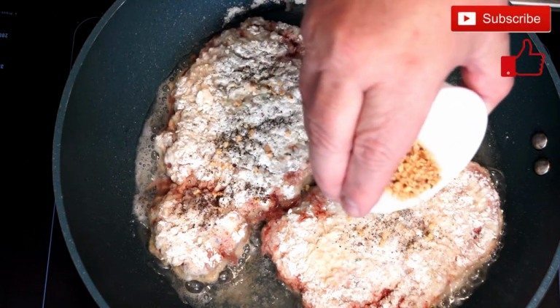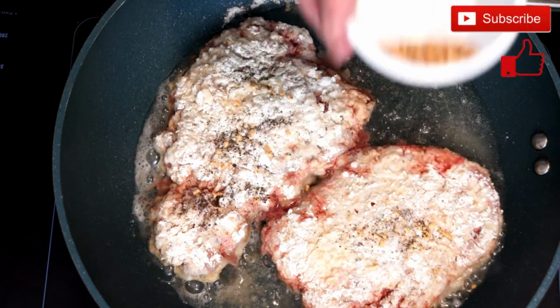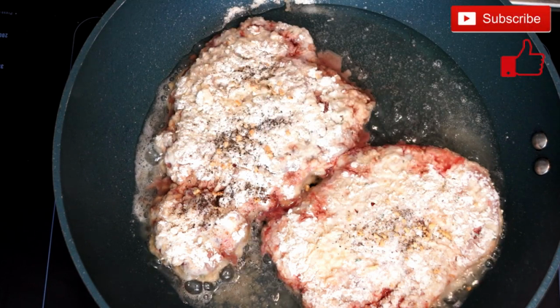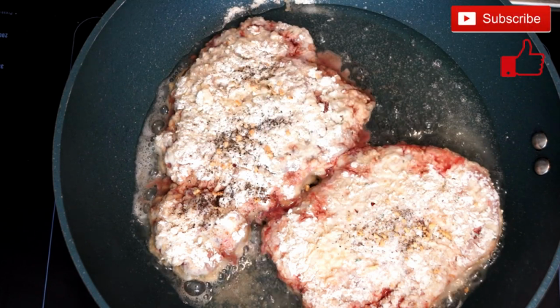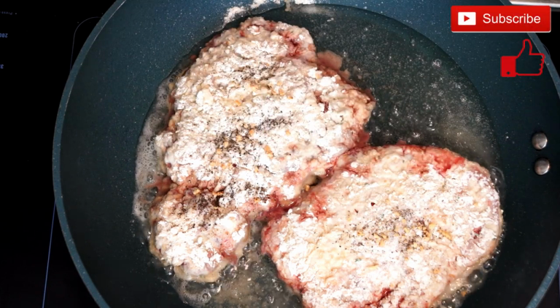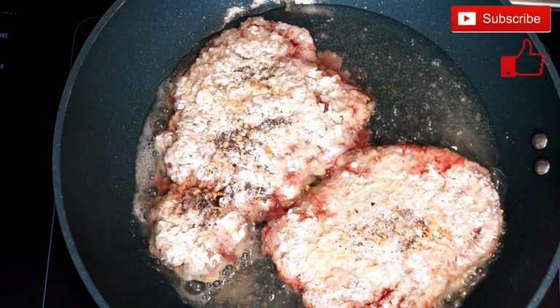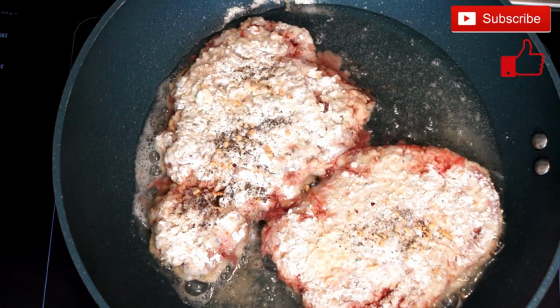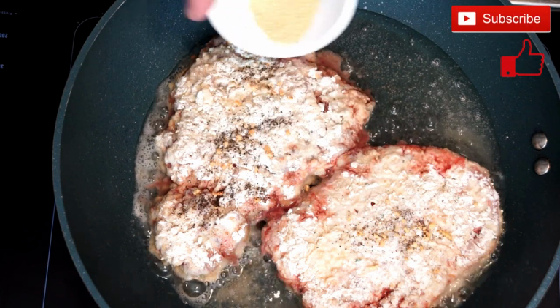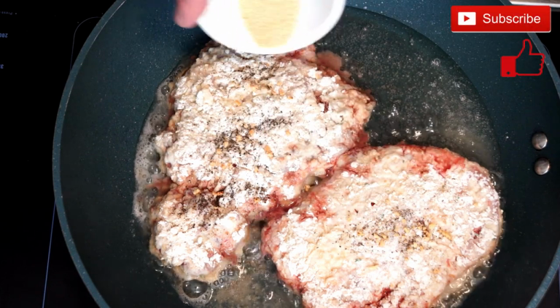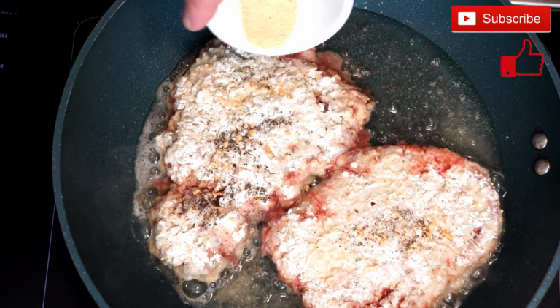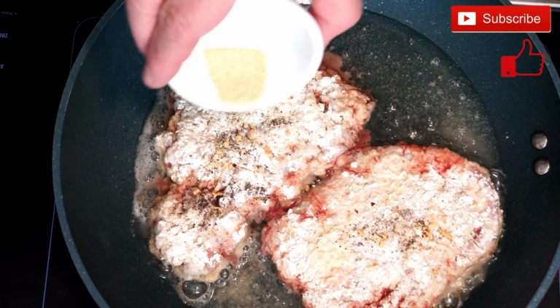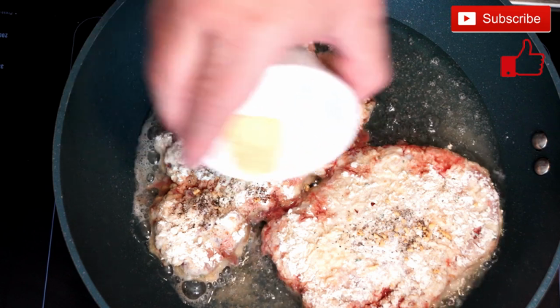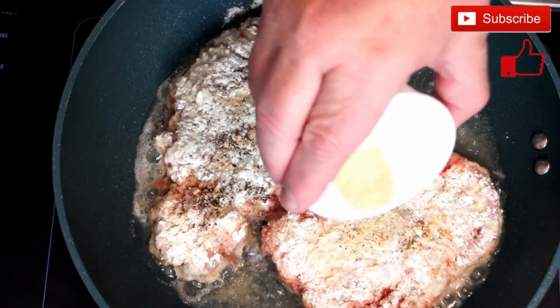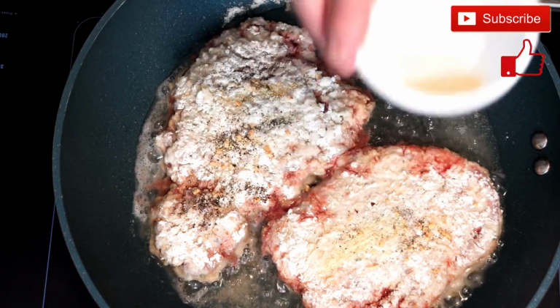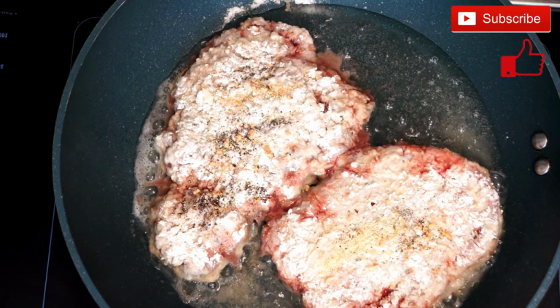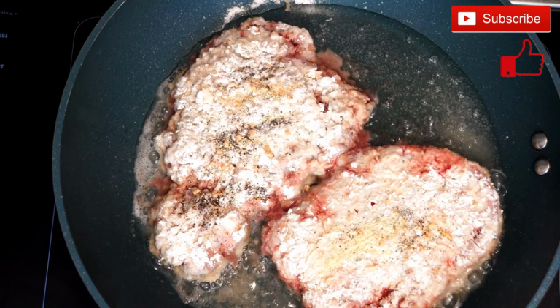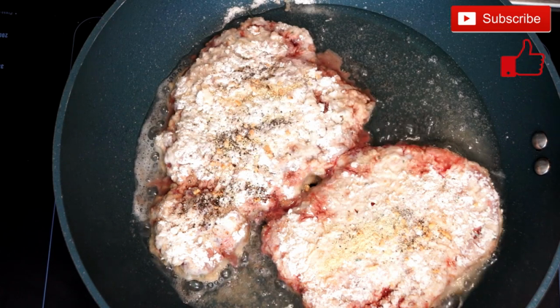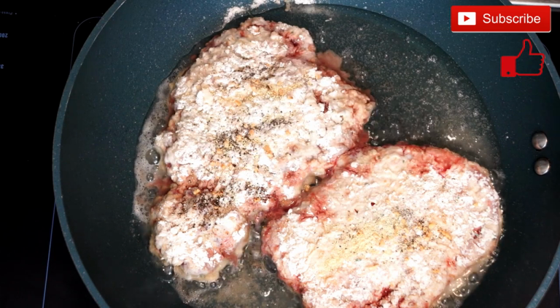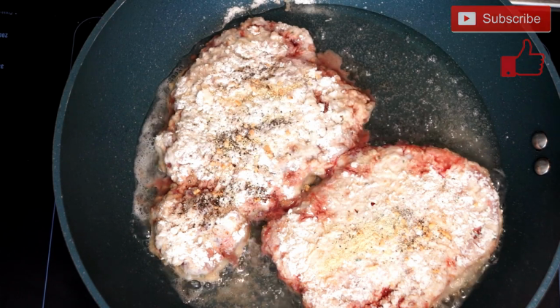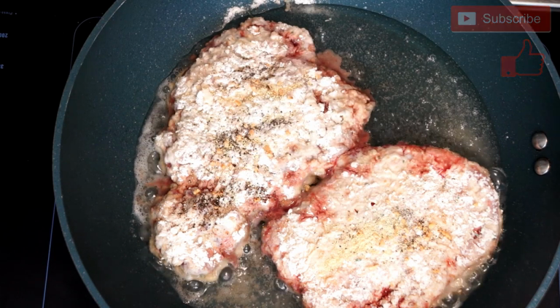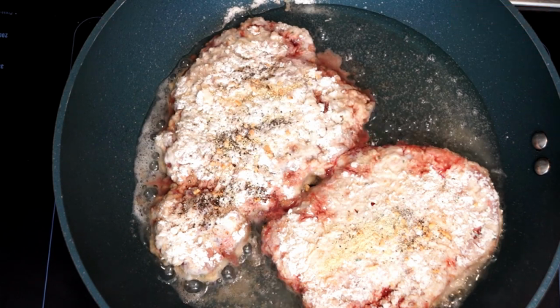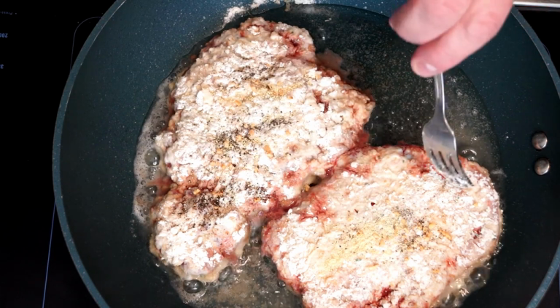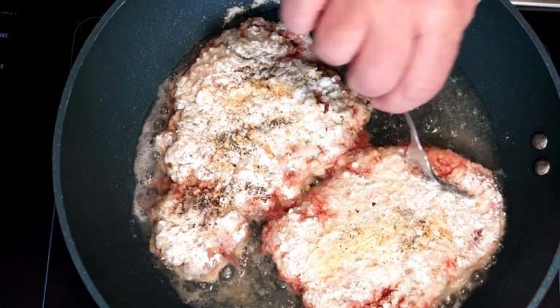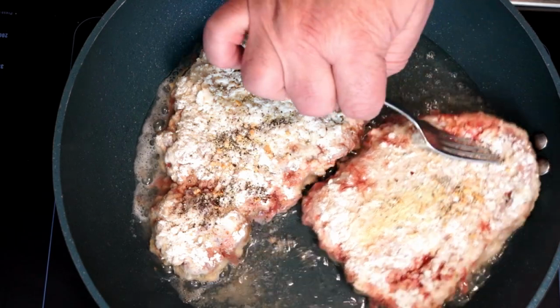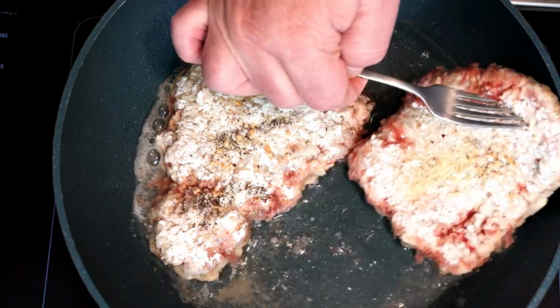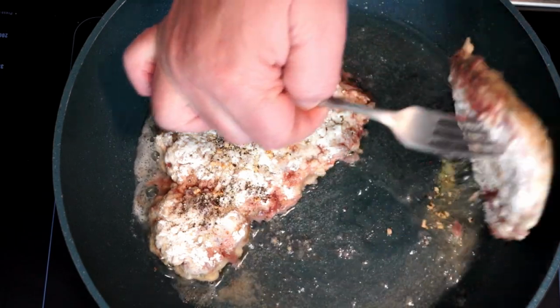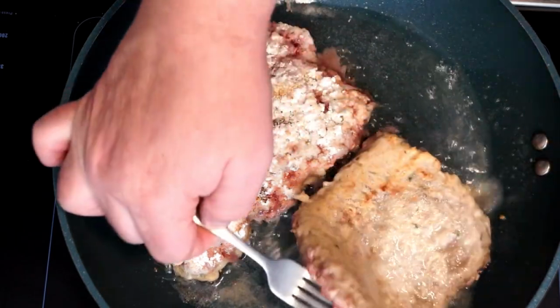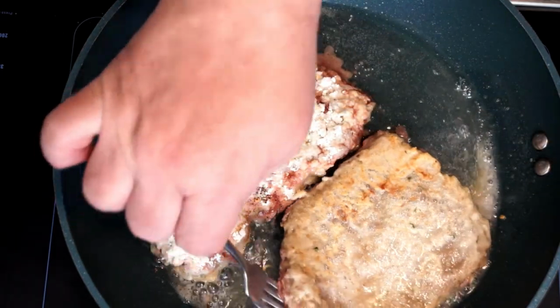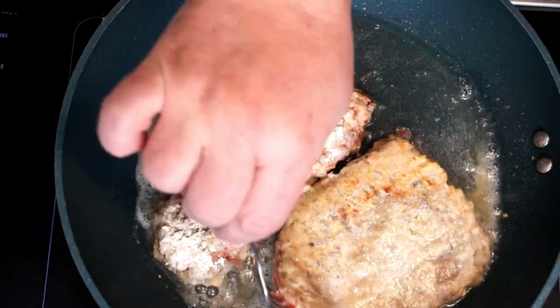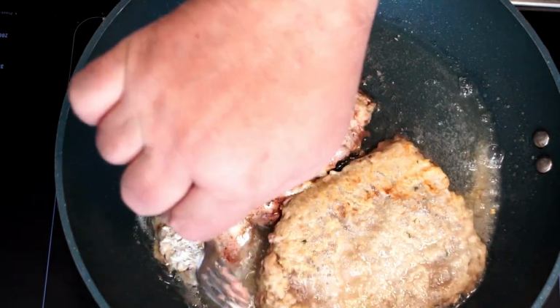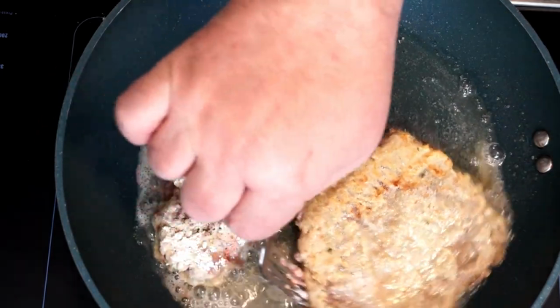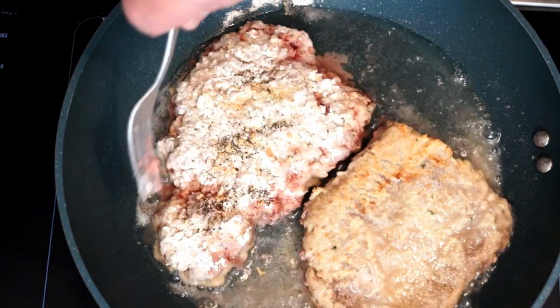After that you're going to add a little bit of adobo seasoning — basically just enough to give it a sprinkle, probably not even half a teaspoon.